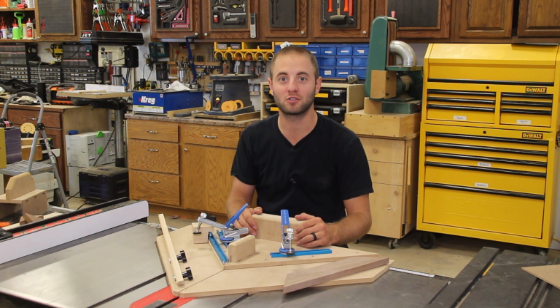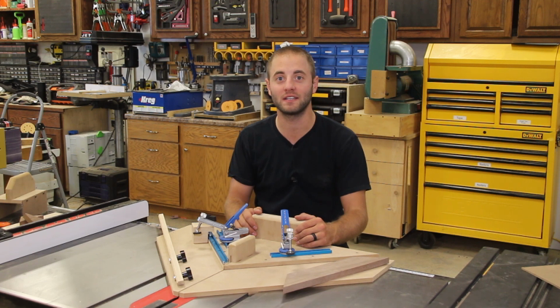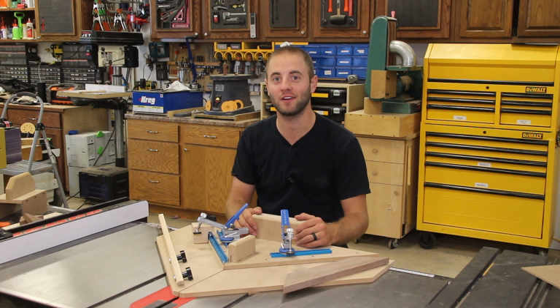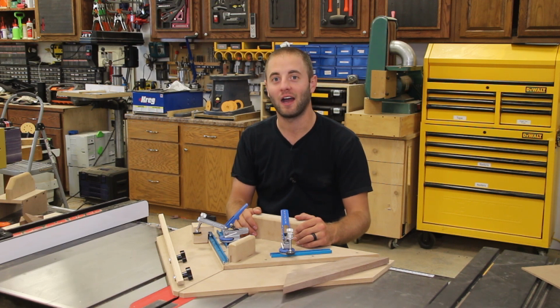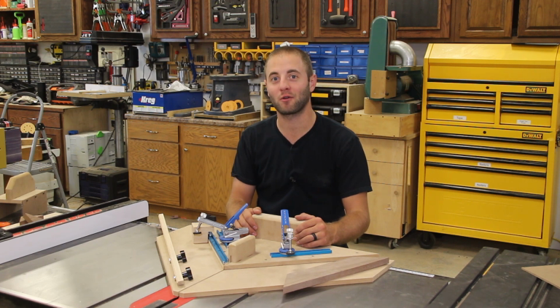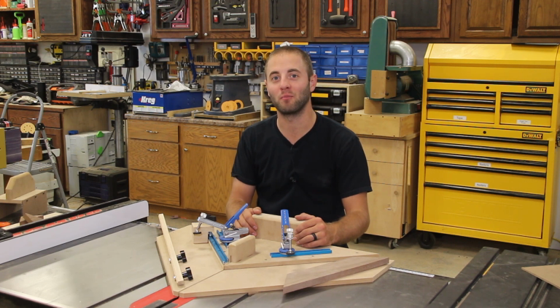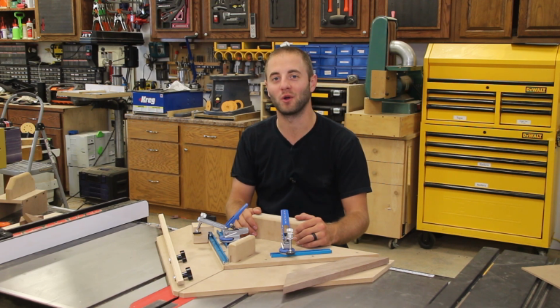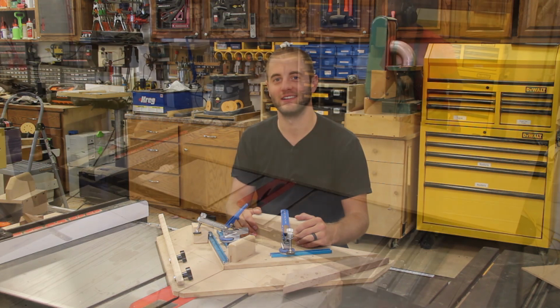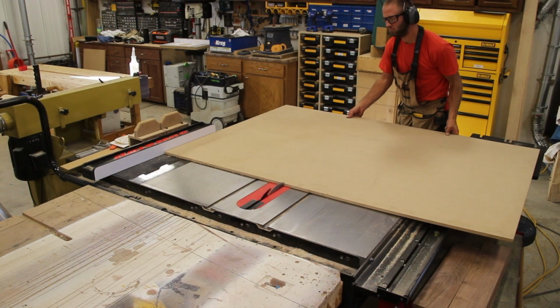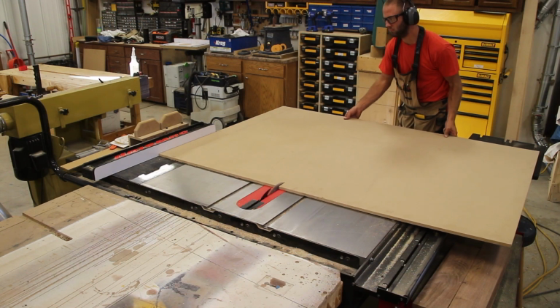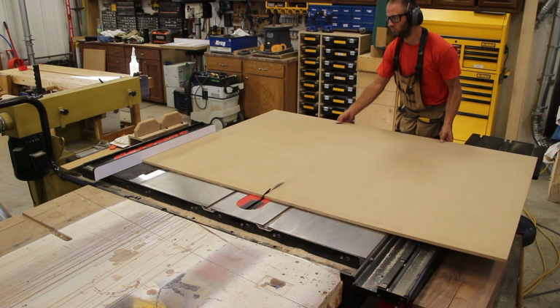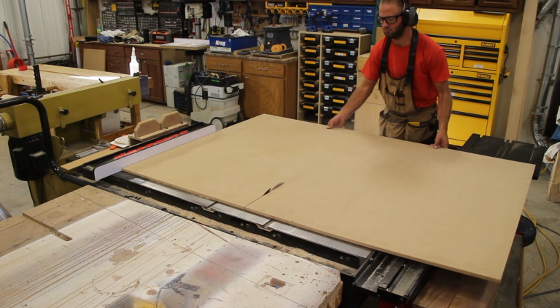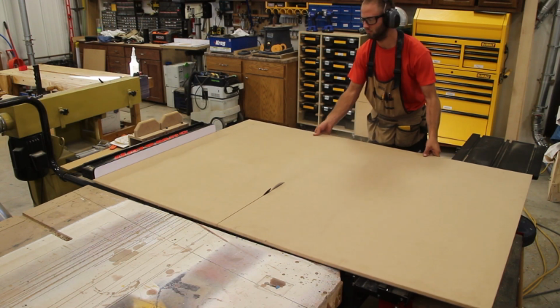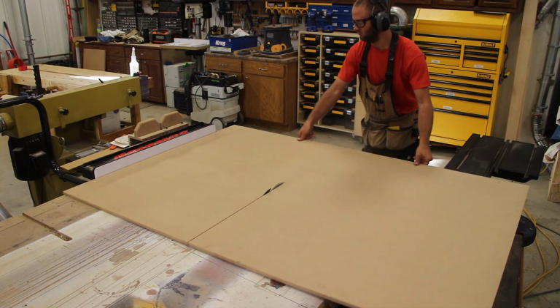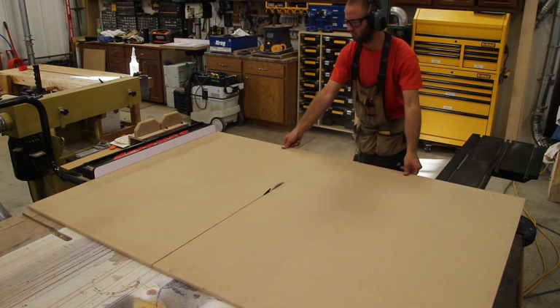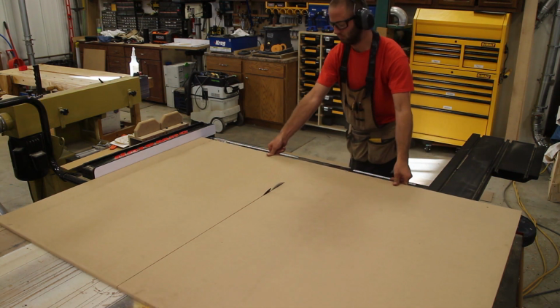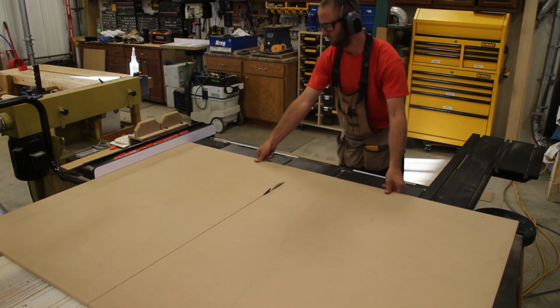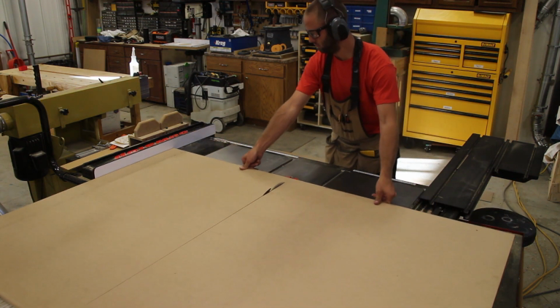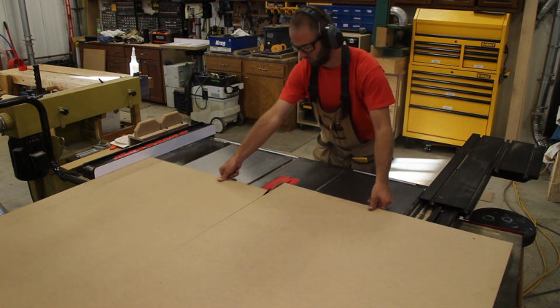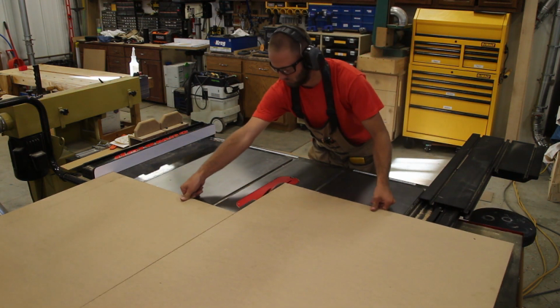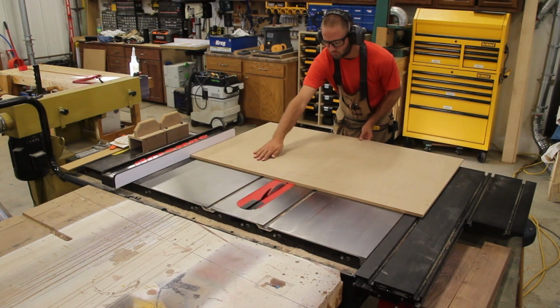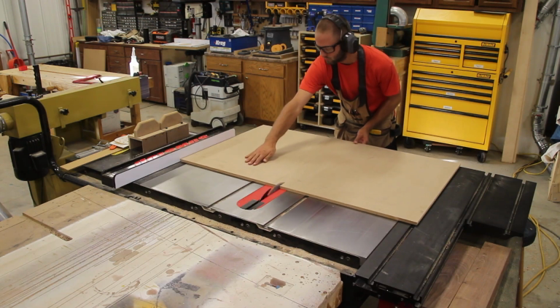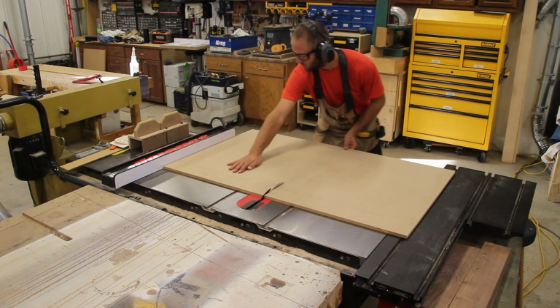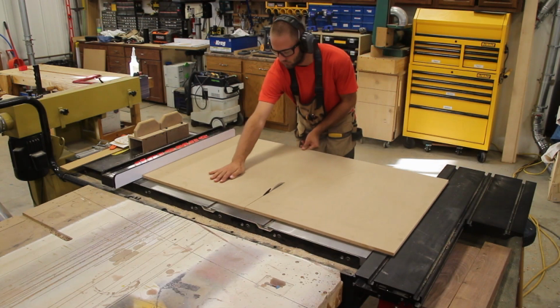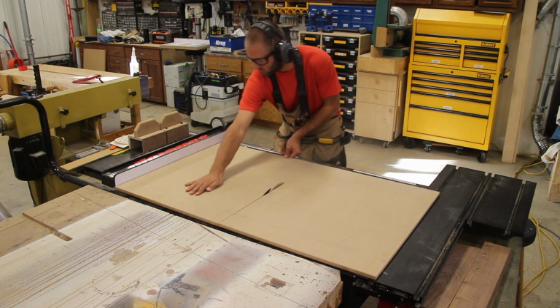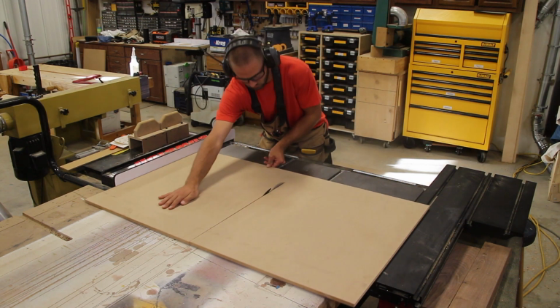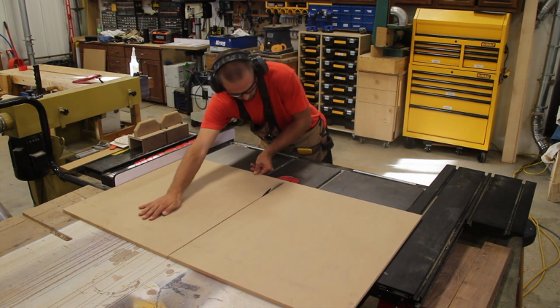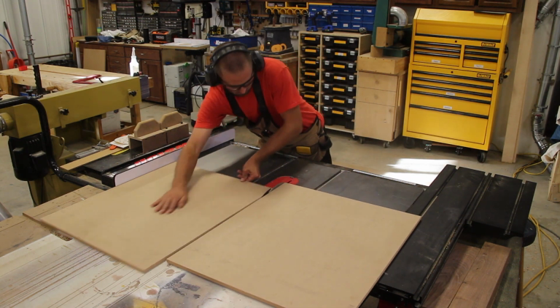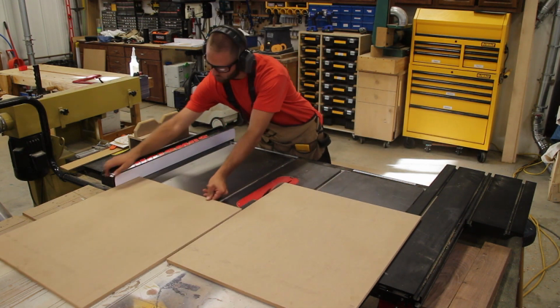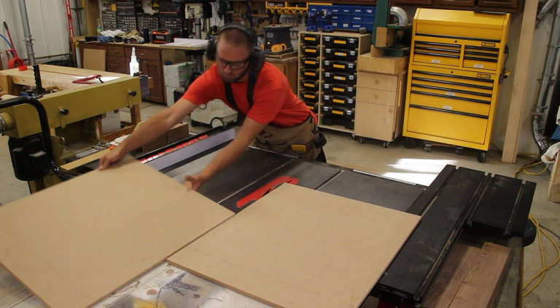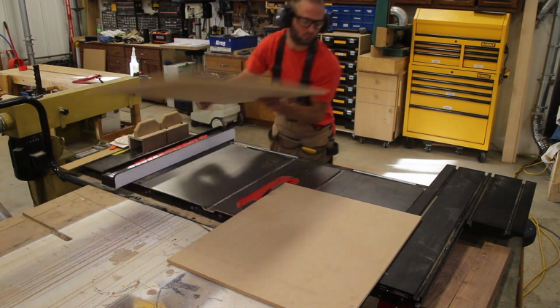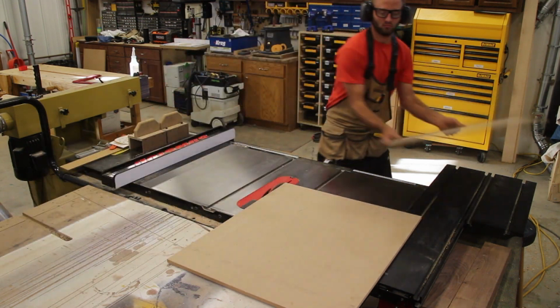Let's go ahead and get started. I start by taking a sheet of half-inch MDF and ripping it to size on the table saw. I made this miter sled on the smaller side as I don't do too much large miter work — make your jig however large or small you would like.